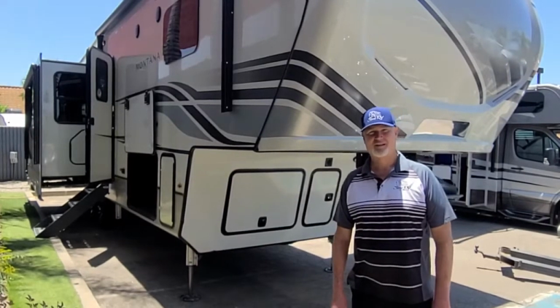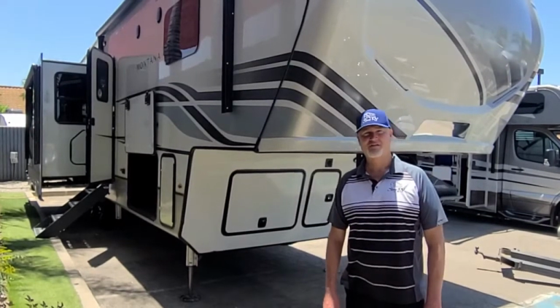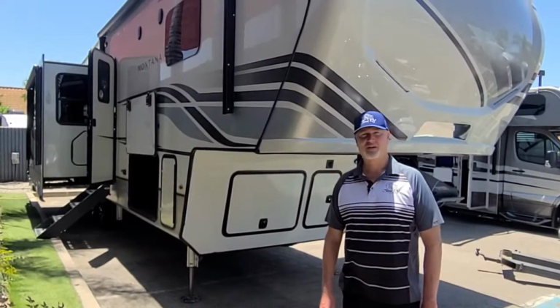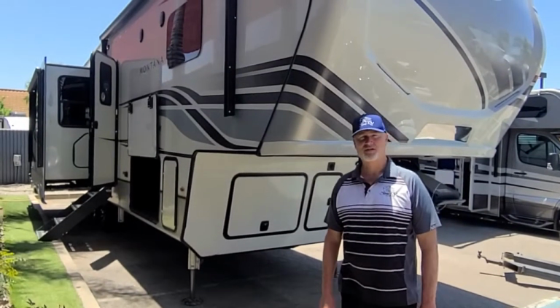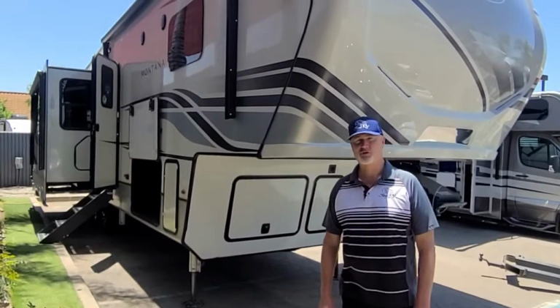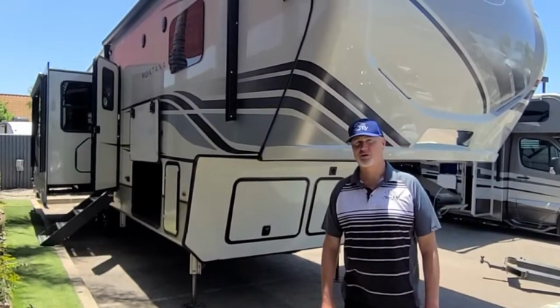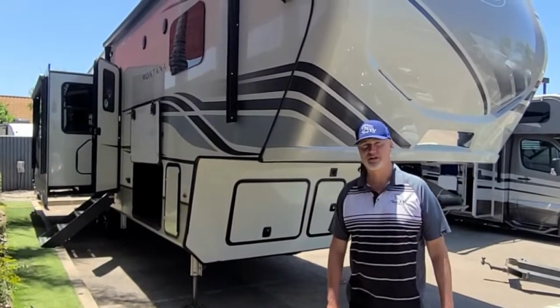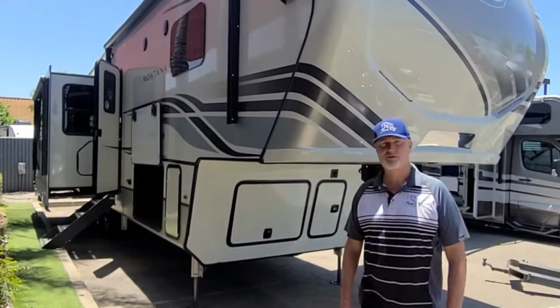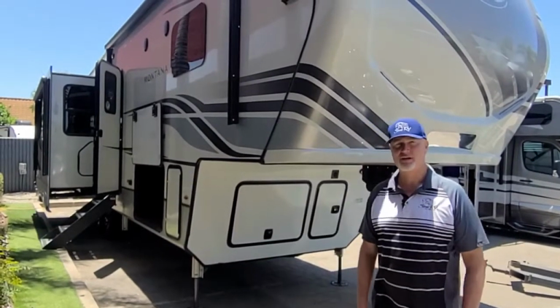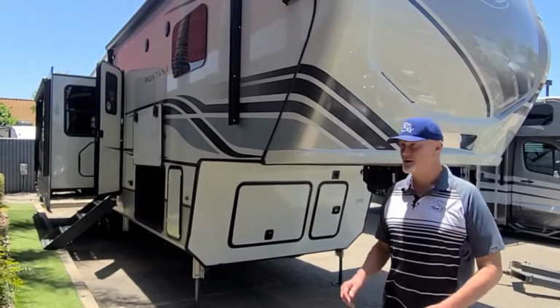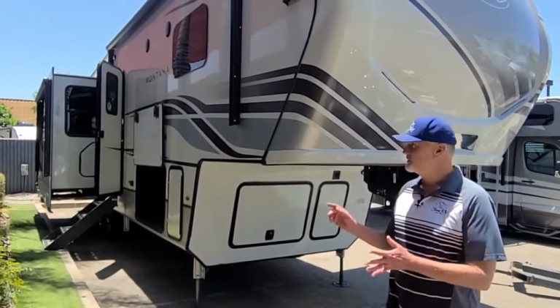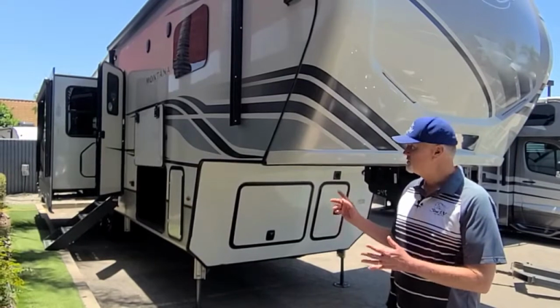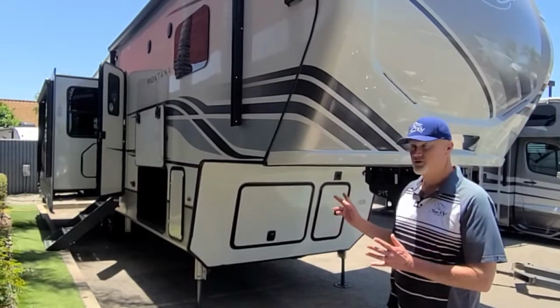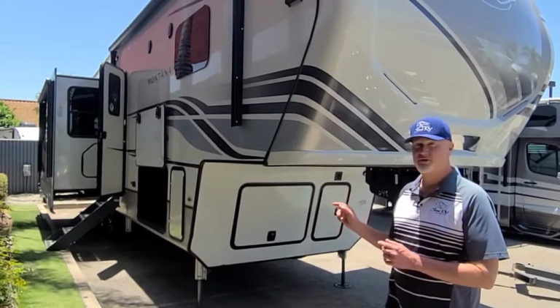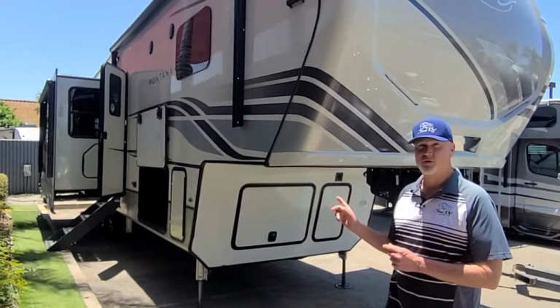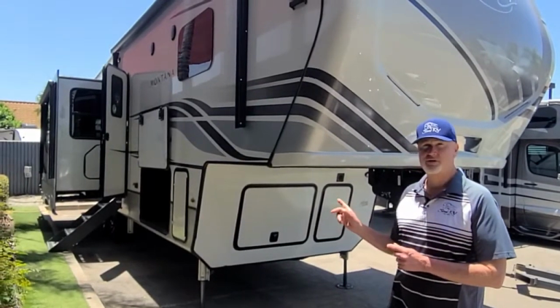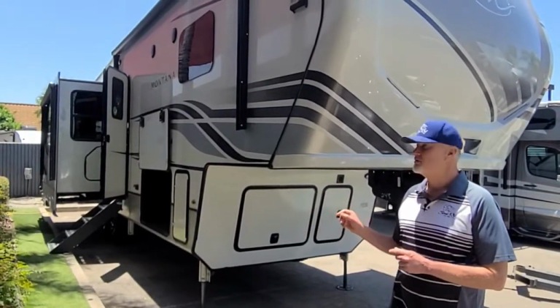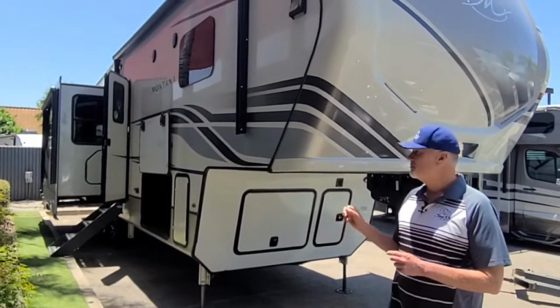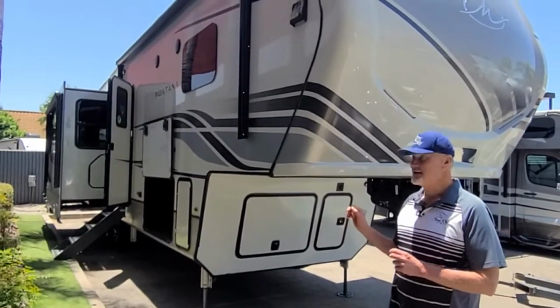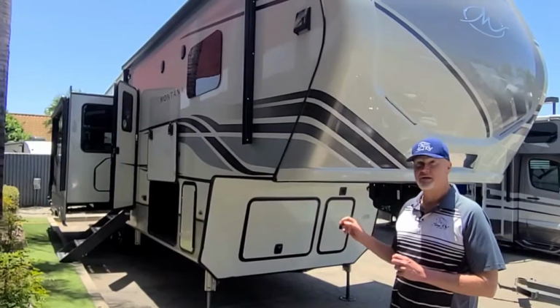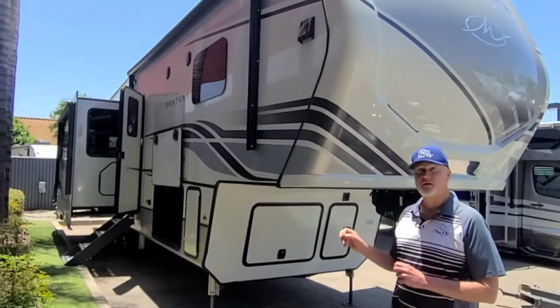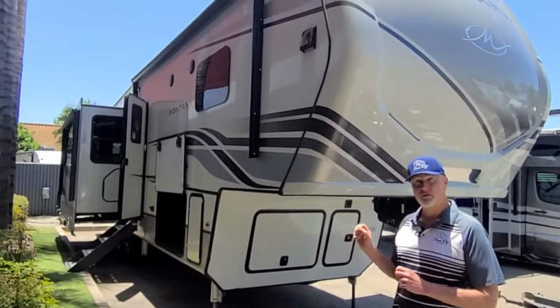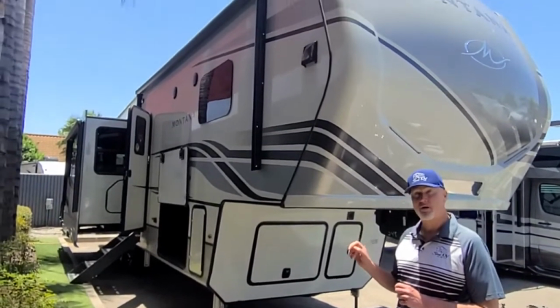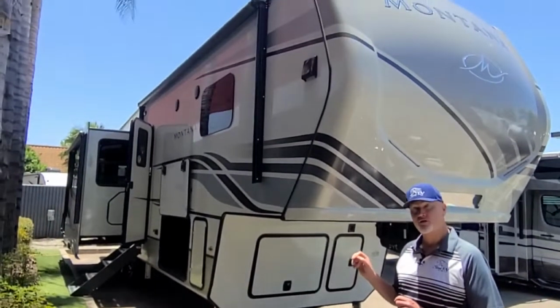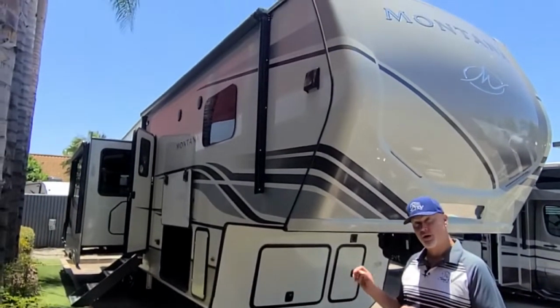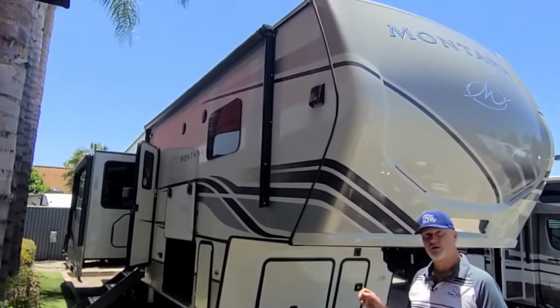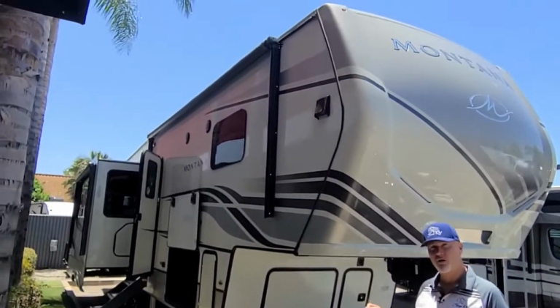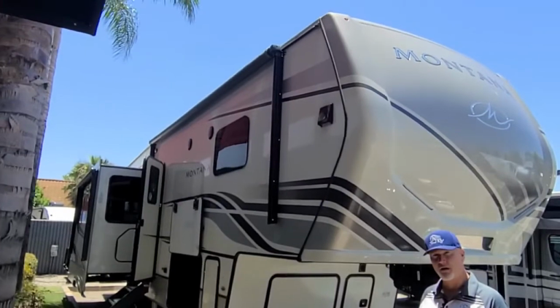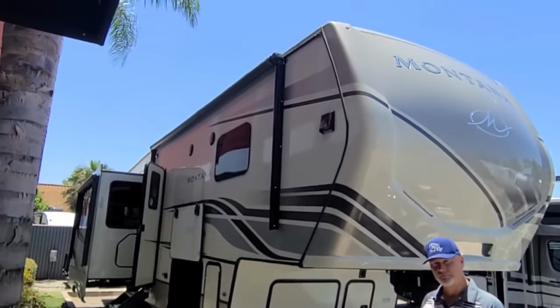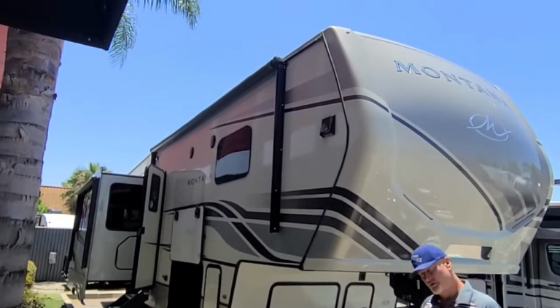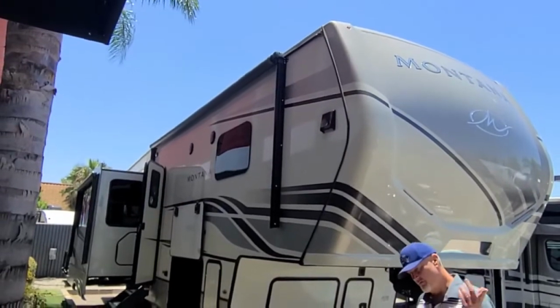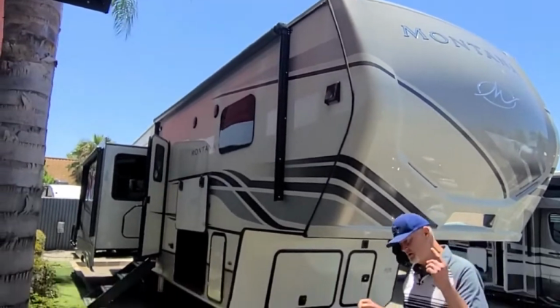Hi everybody, this is Jim Royal with See Me RV and today I'm going to show you the 2022 Montana 3121RL. So follow me.